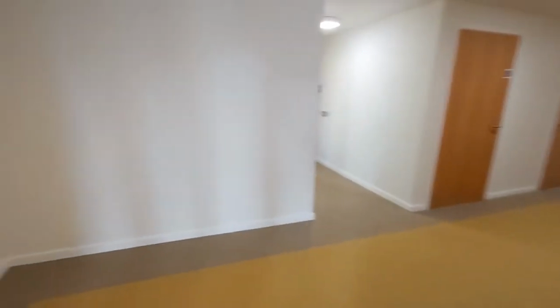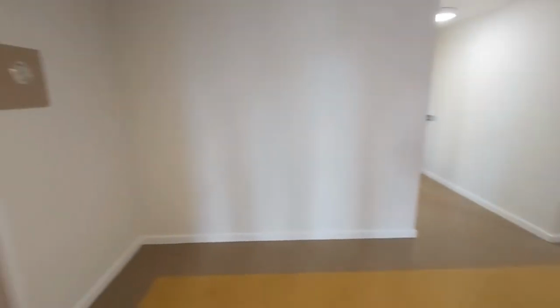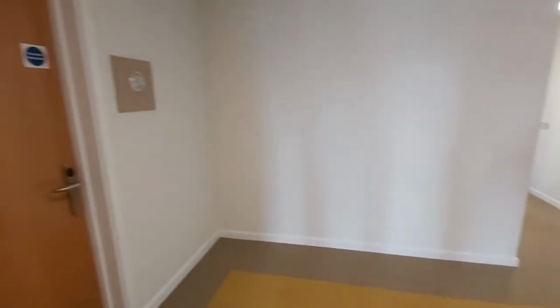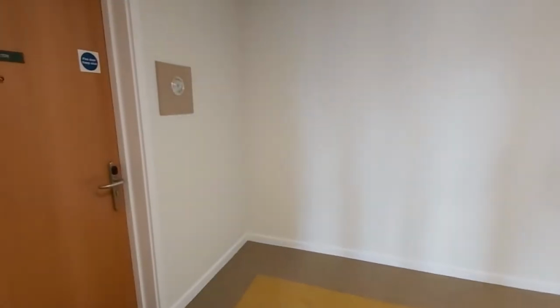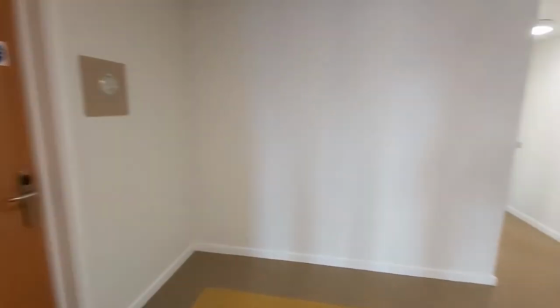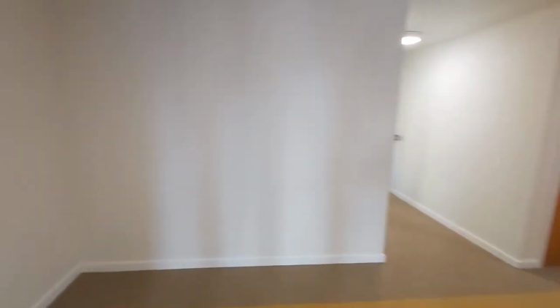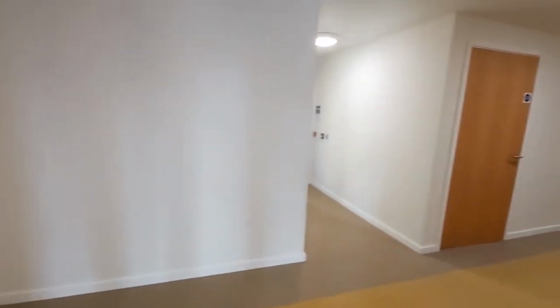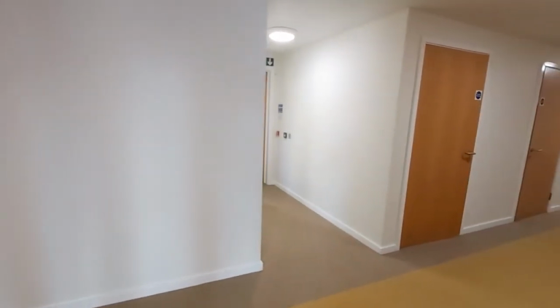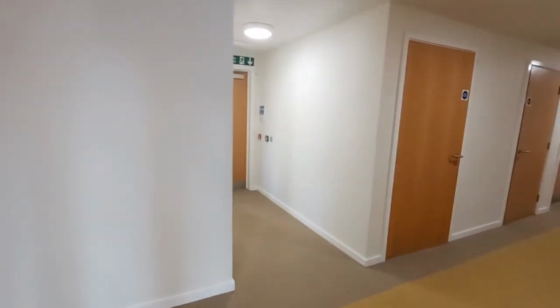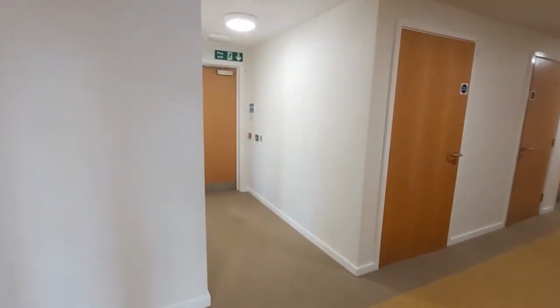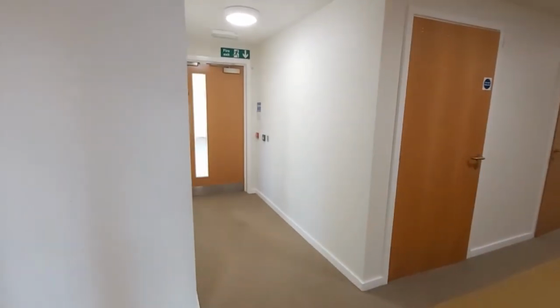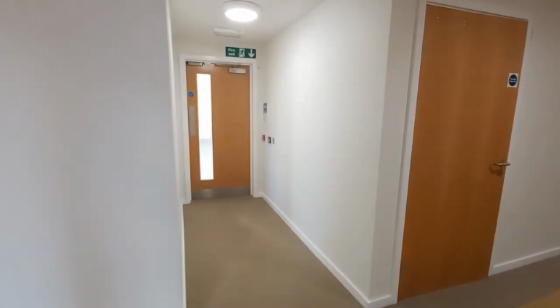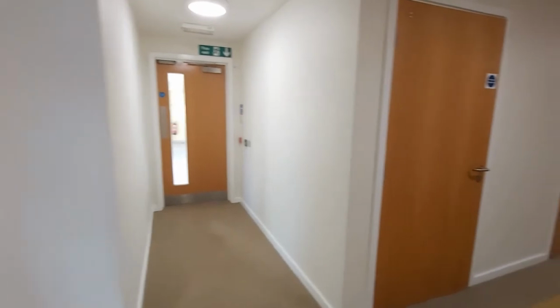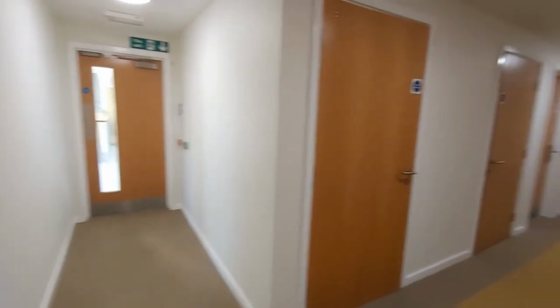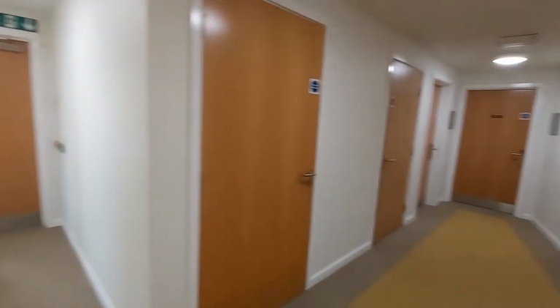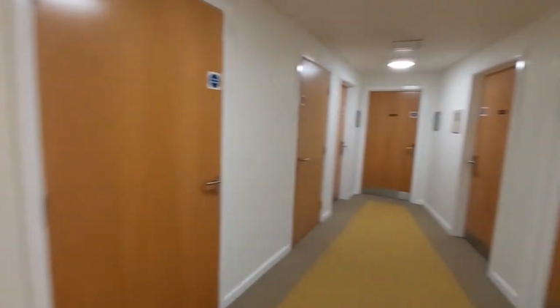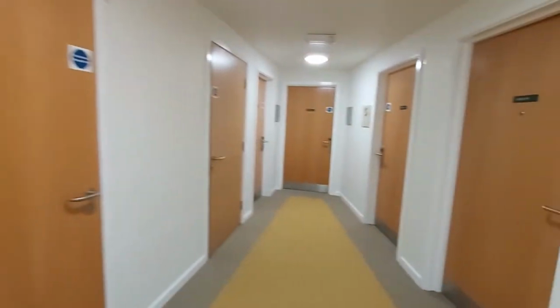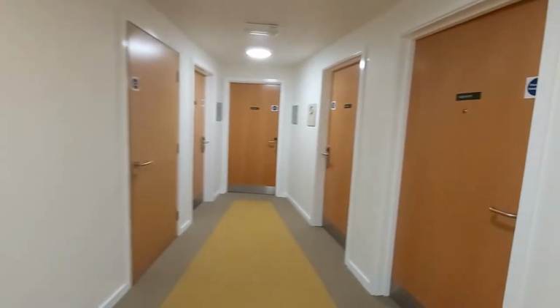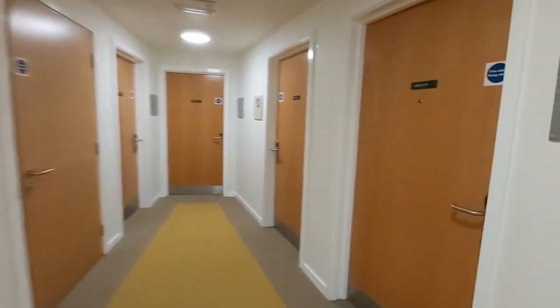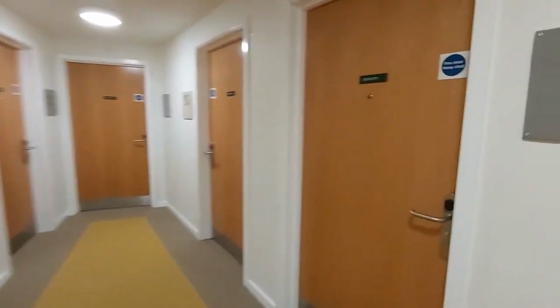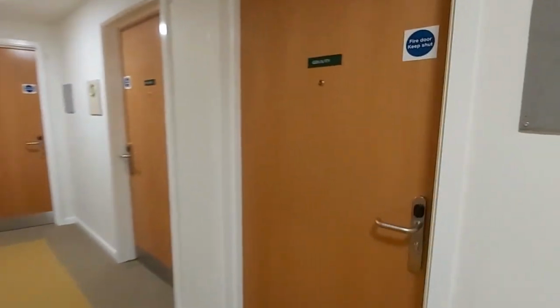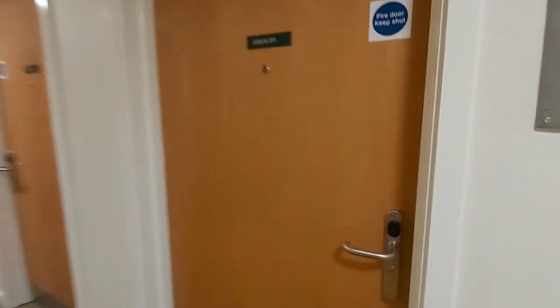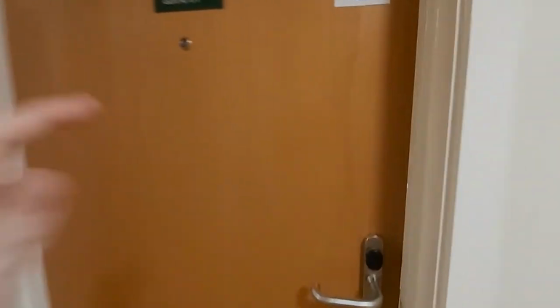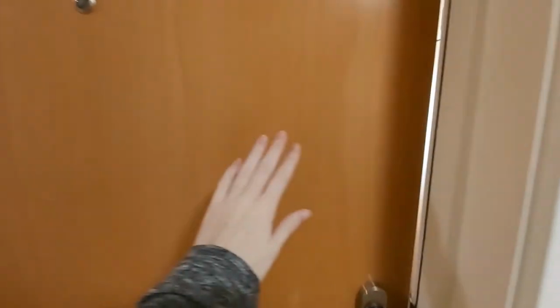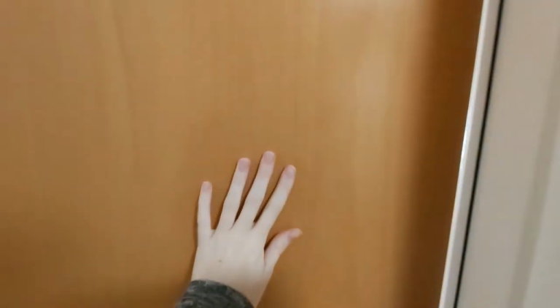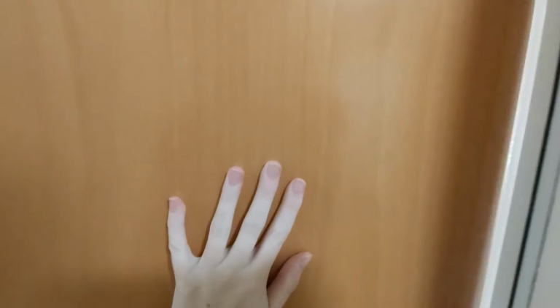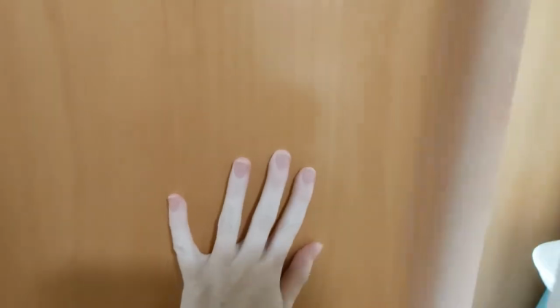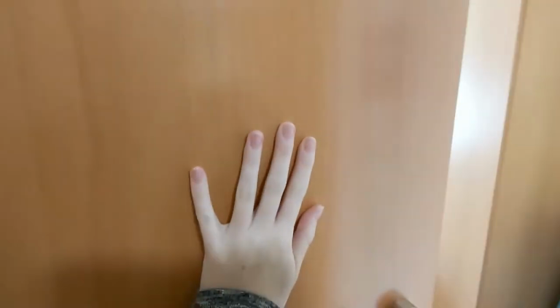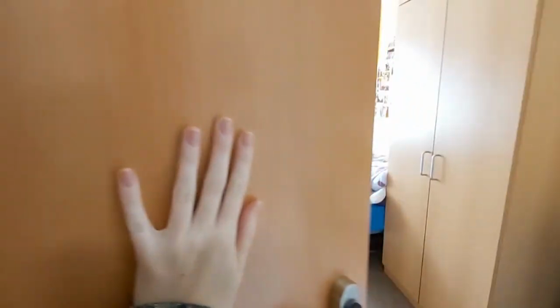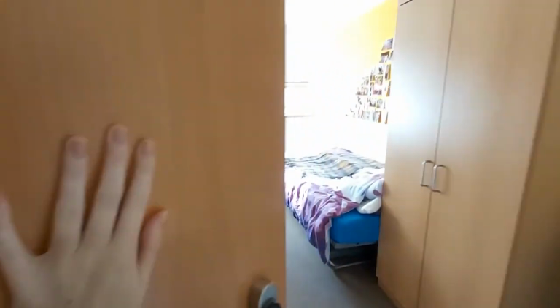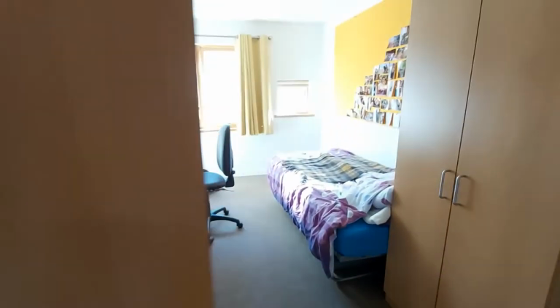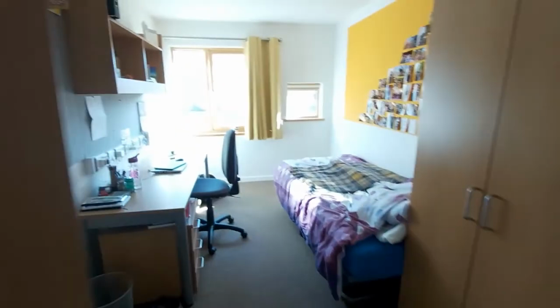Here you can see the corridor with all the rooms — the exit is over there. It's a decent sized flat, a really nice open space, and now we're back to my room.